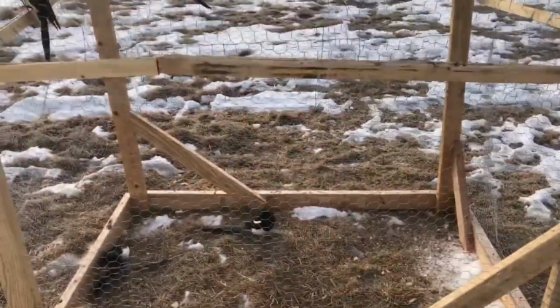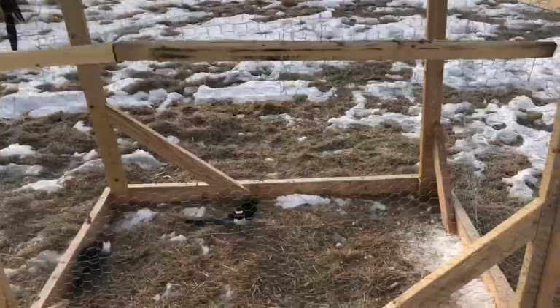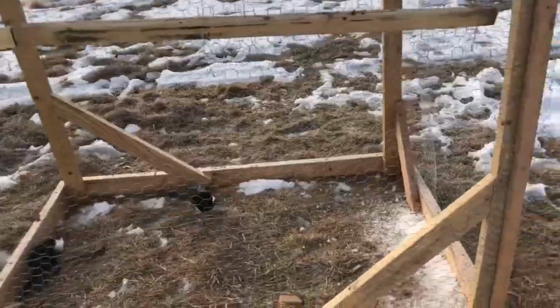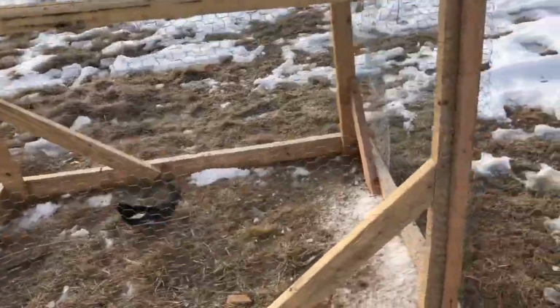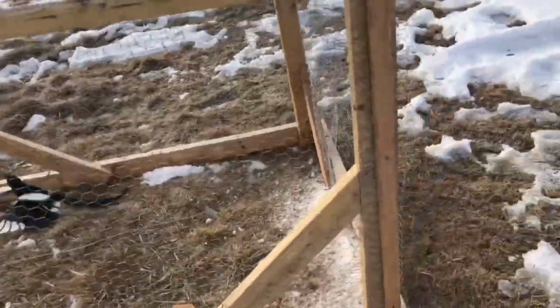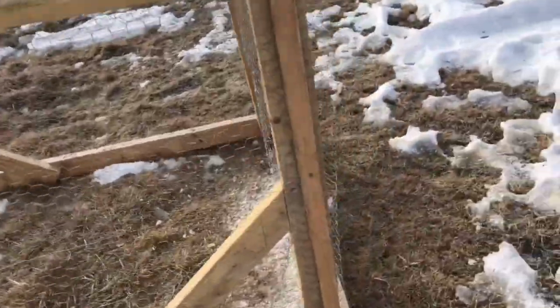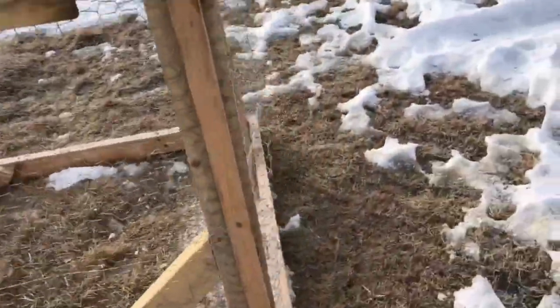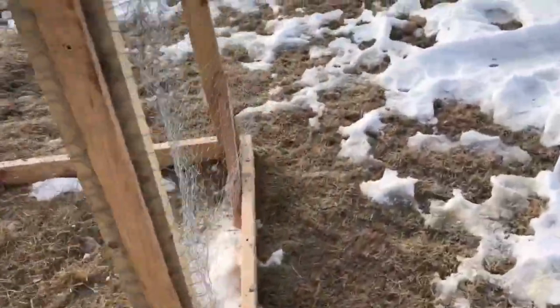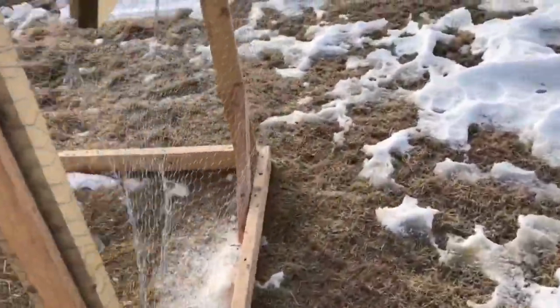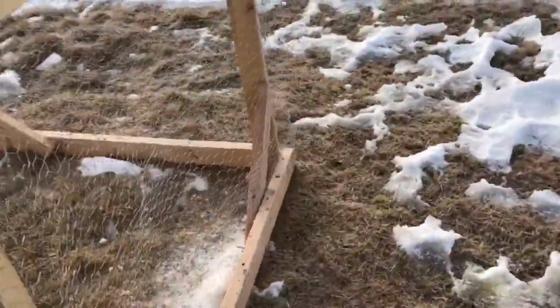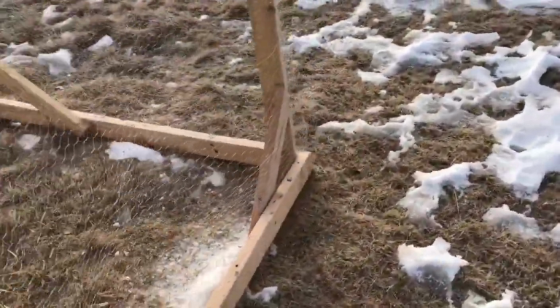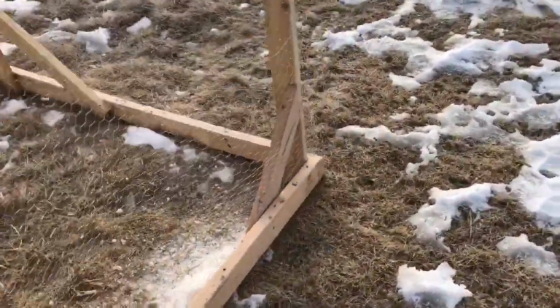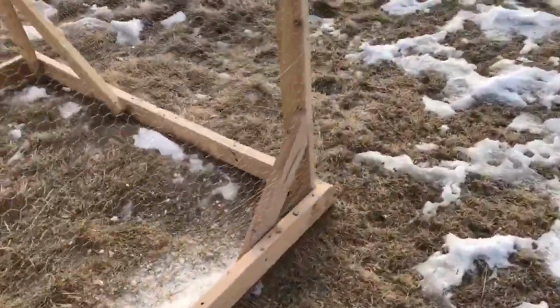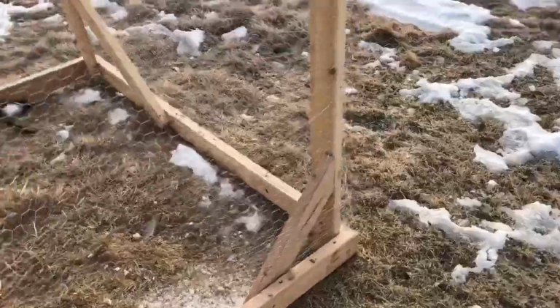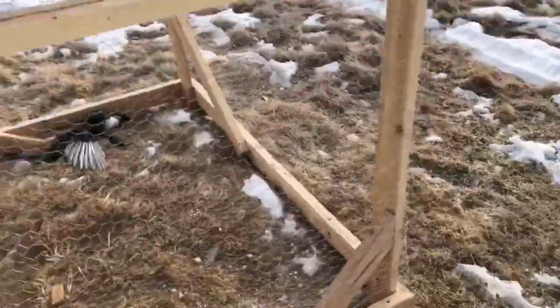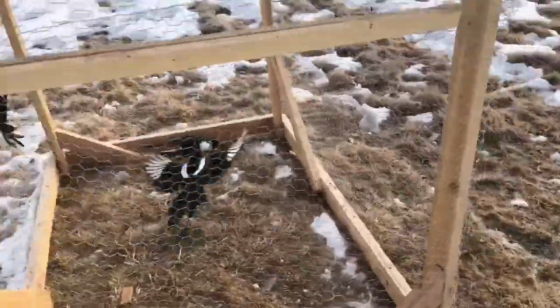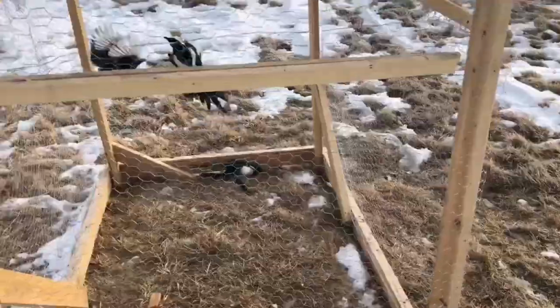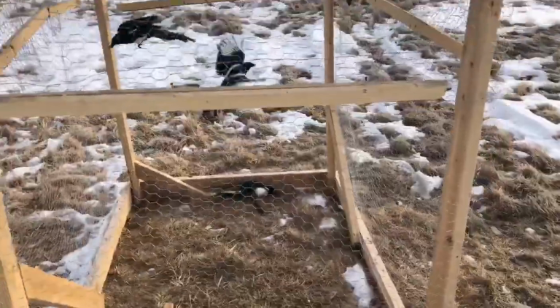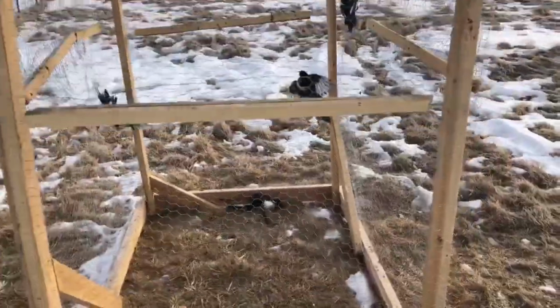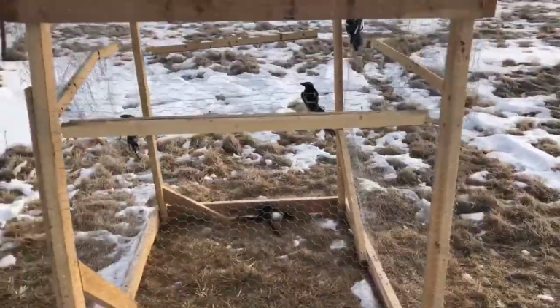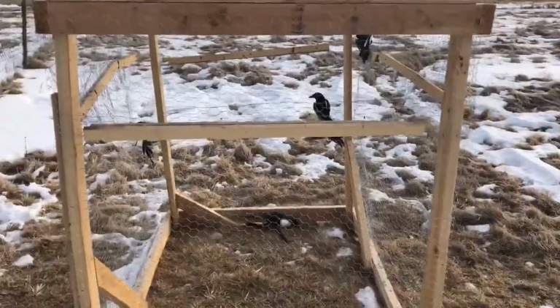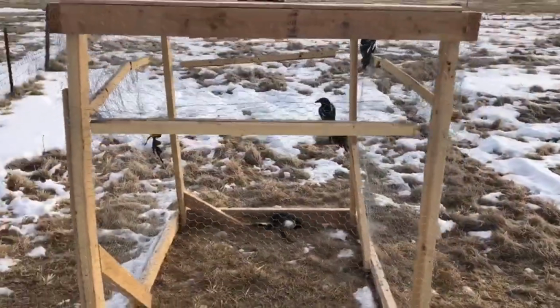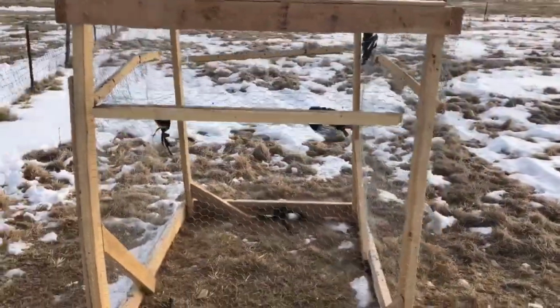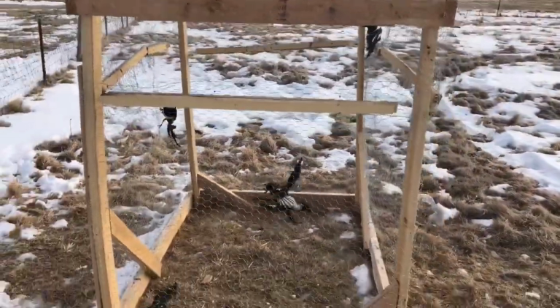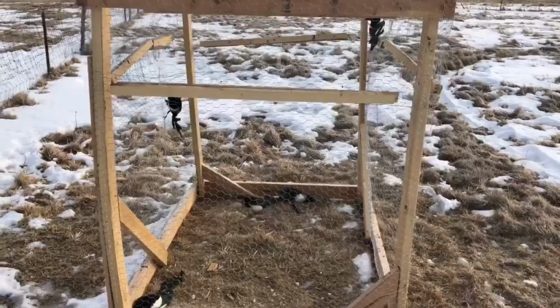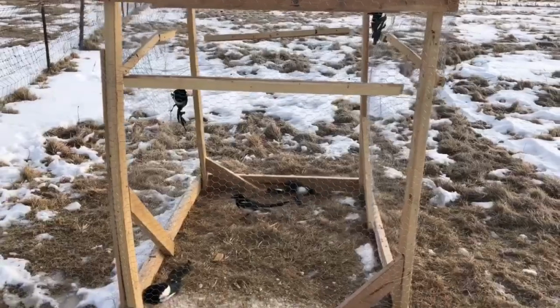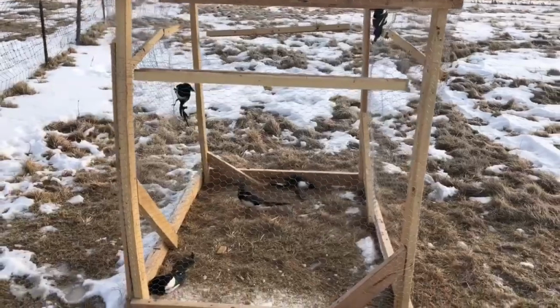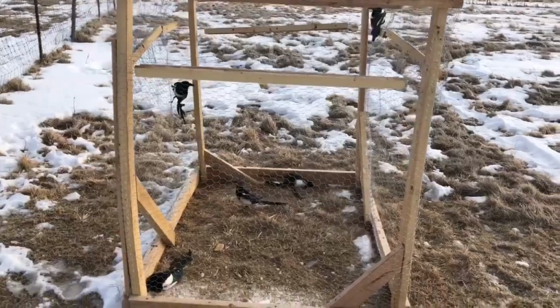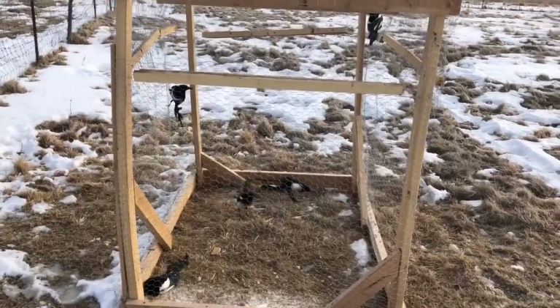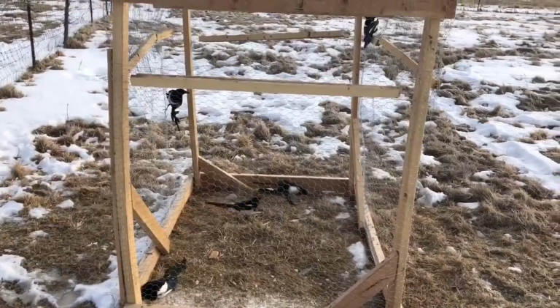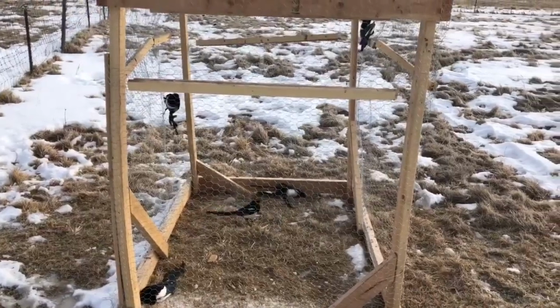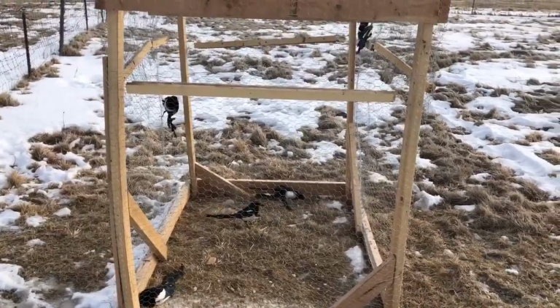So if you have a problem with magpies, these are real simple to make and apparently effective. Thanks!